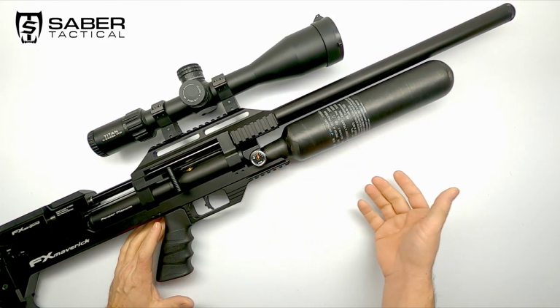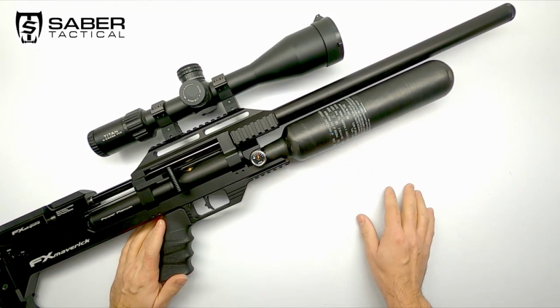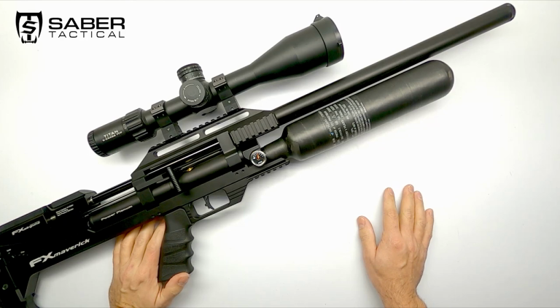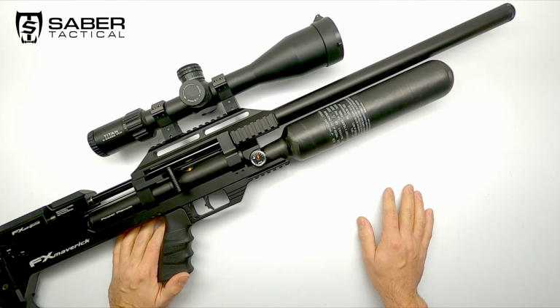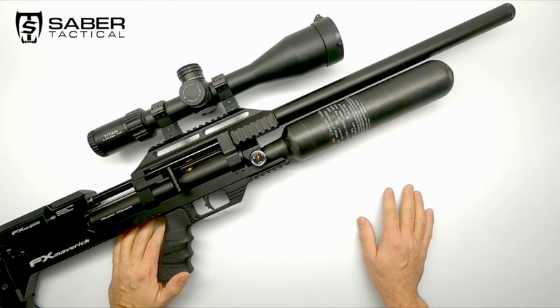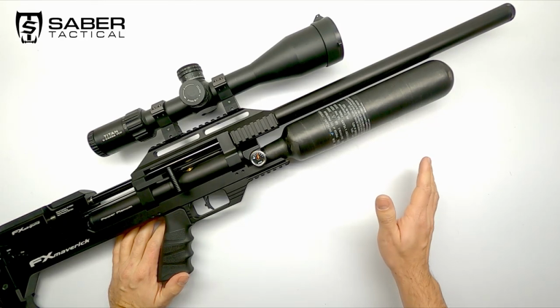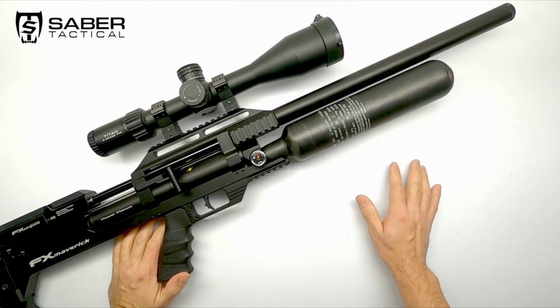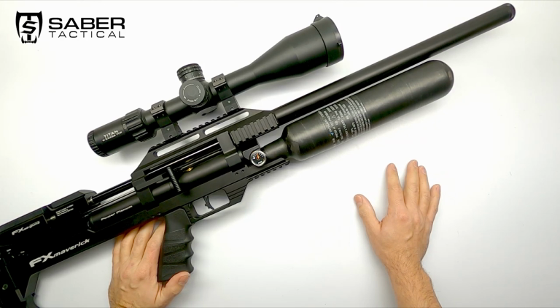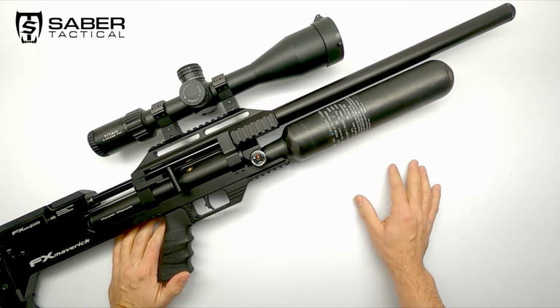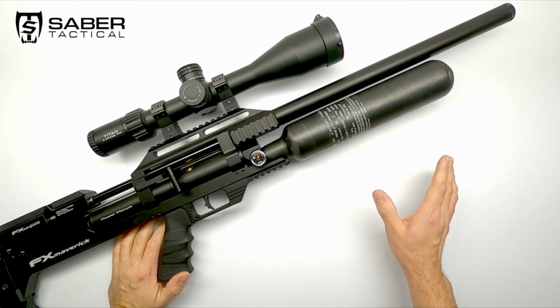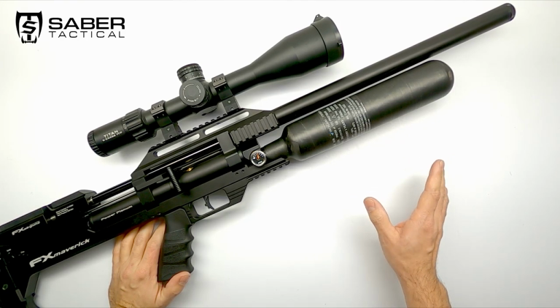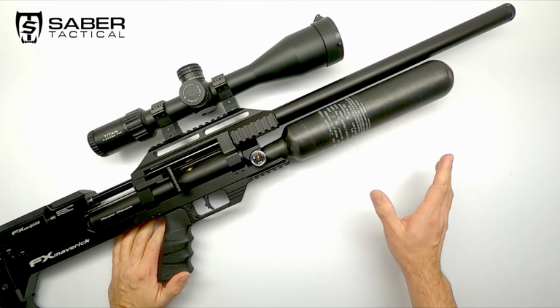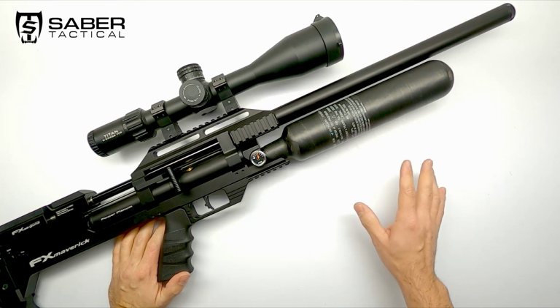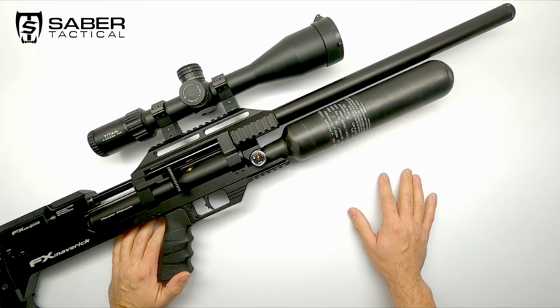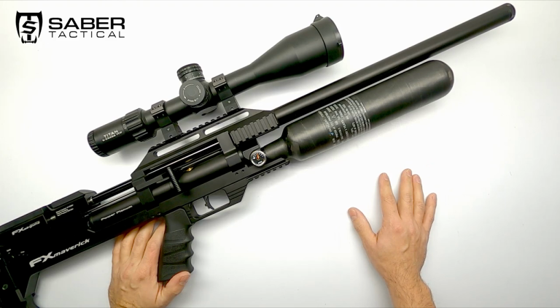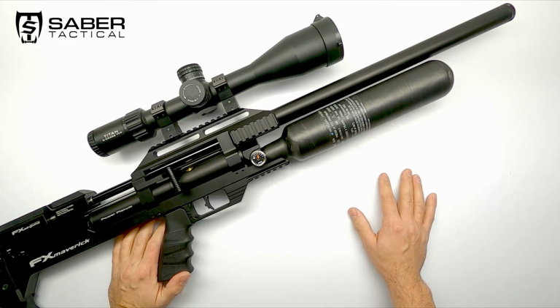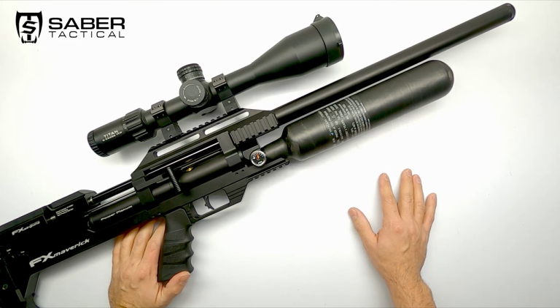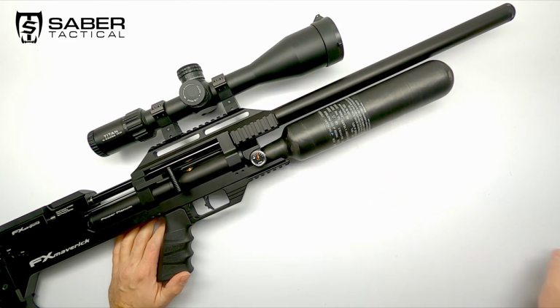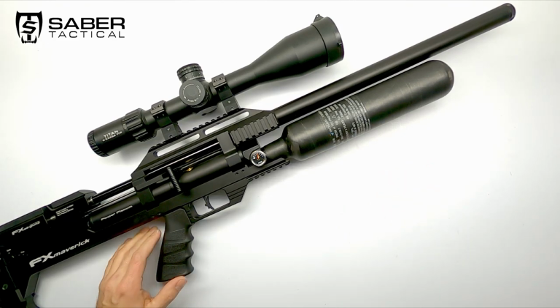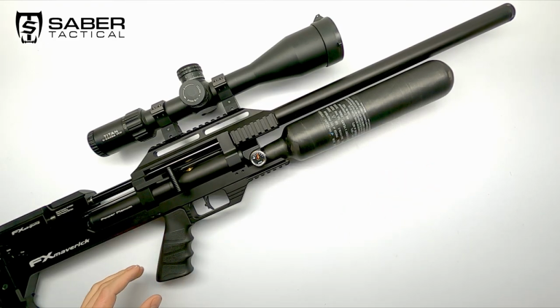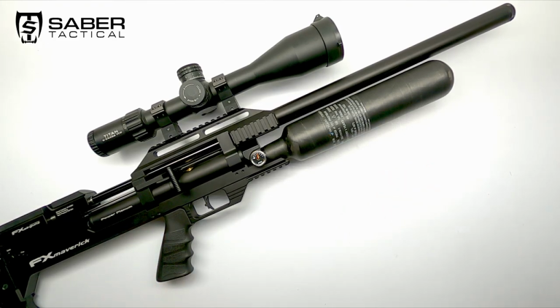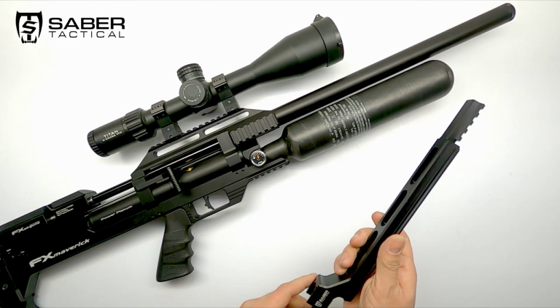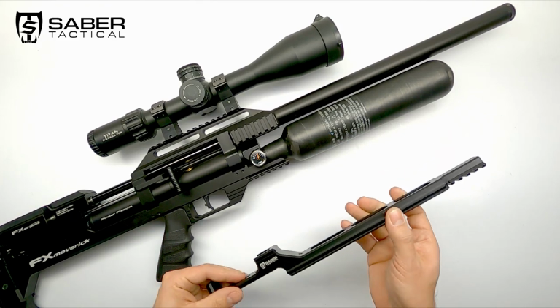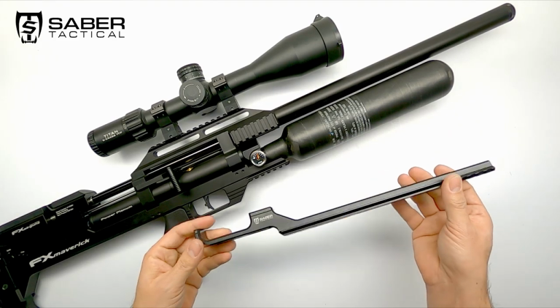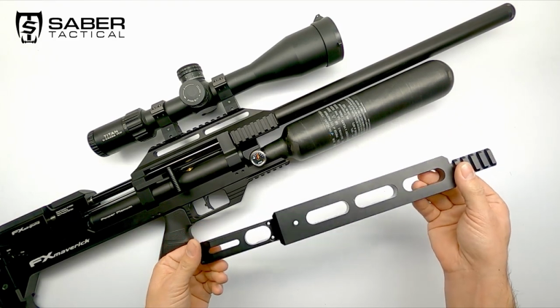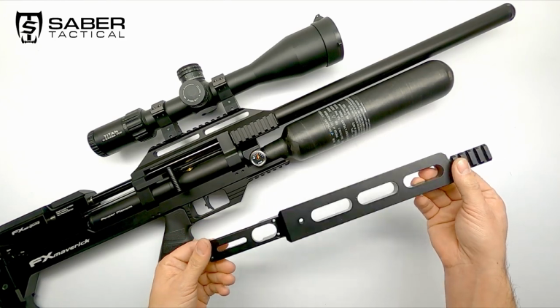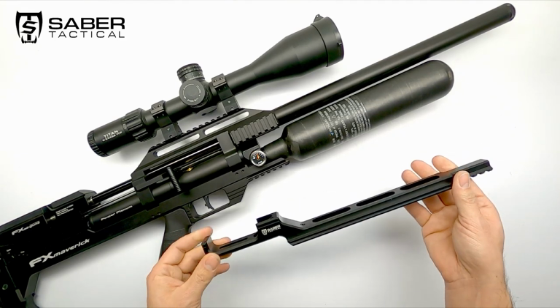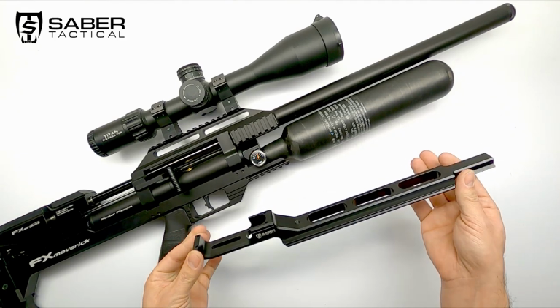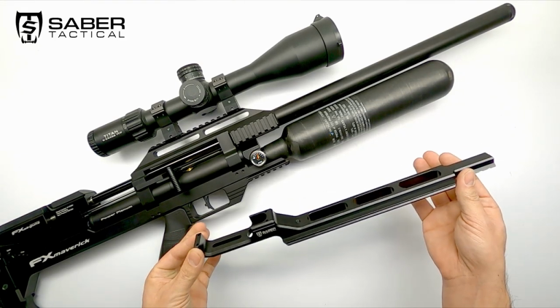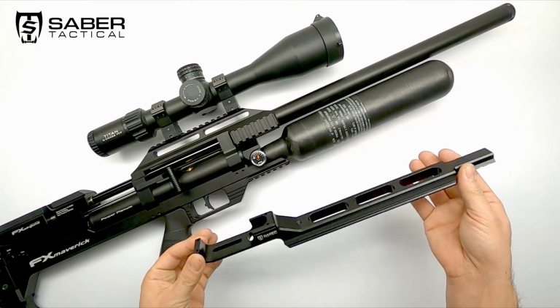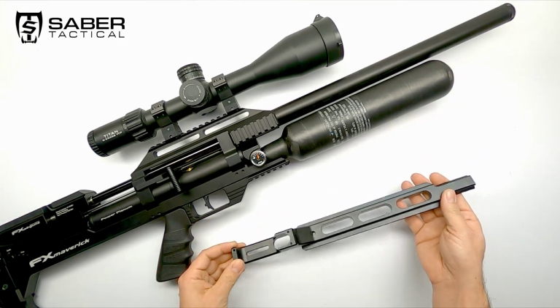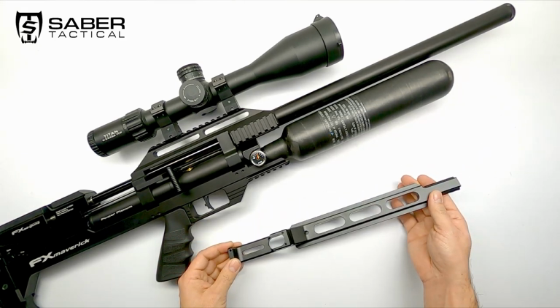Some companies like Sabre Tactical have created third-party accessories to mount to our airguns, which allows us to connect to the Arca-Swiss accessories. Up until now they have their very popular Arca-Swiss rail specific for the FX Impact, but now they have created this.